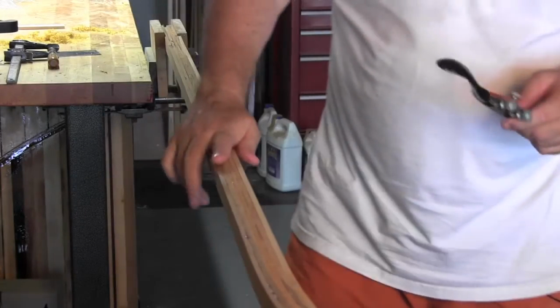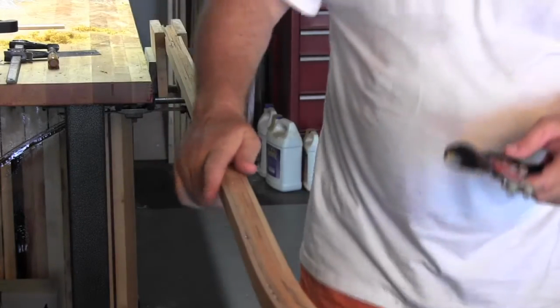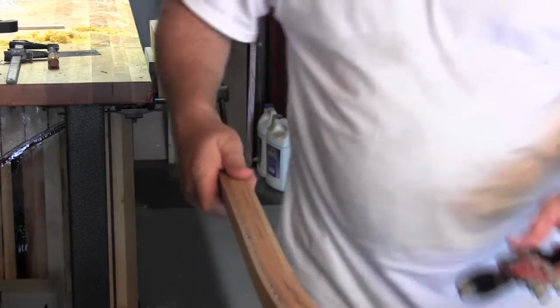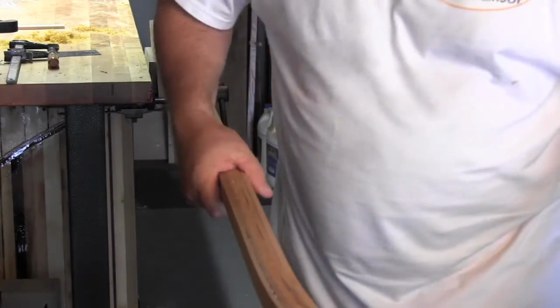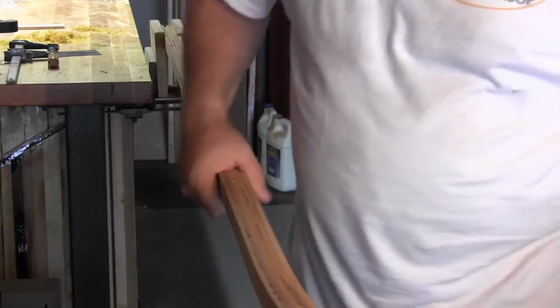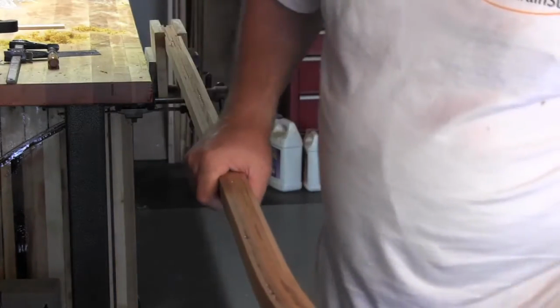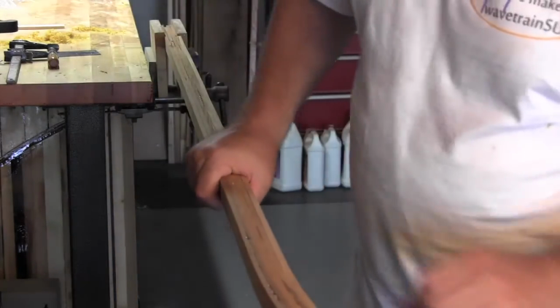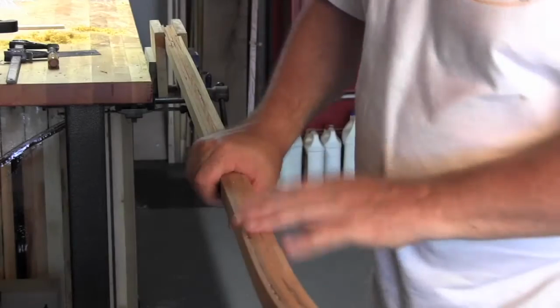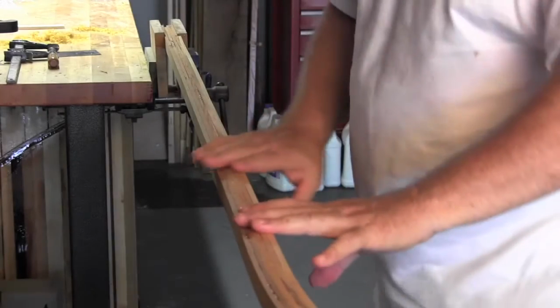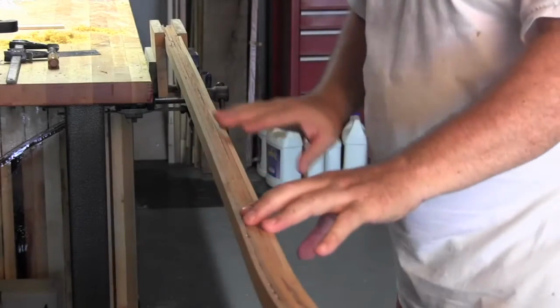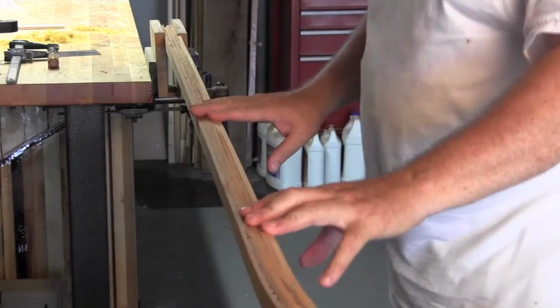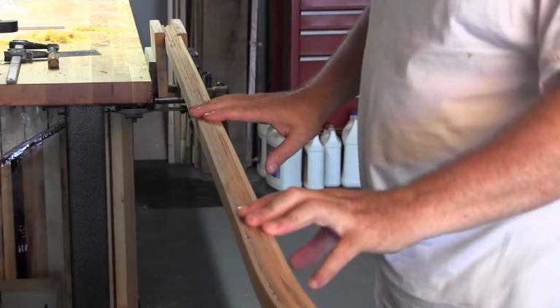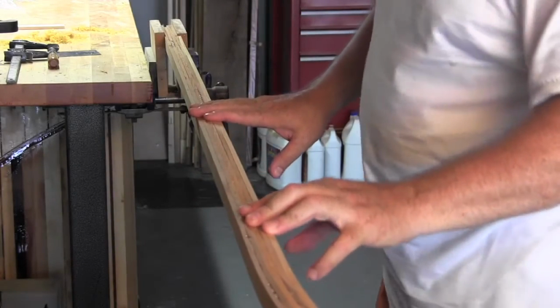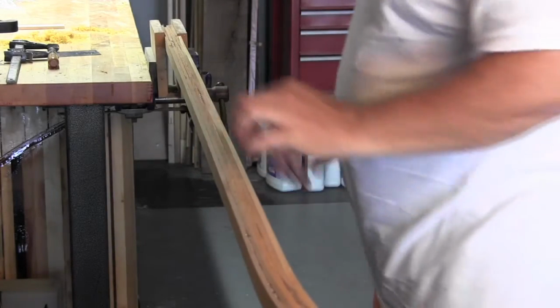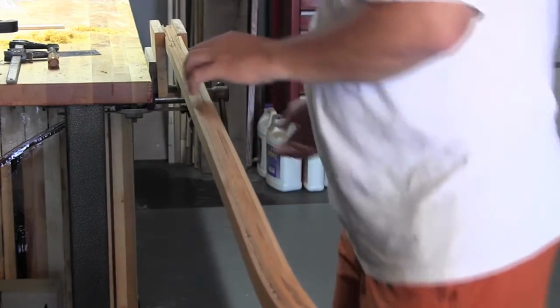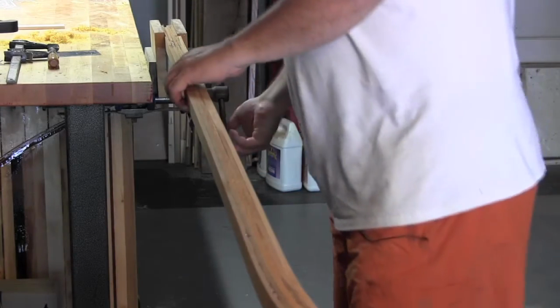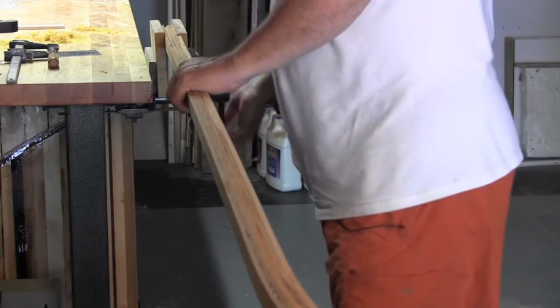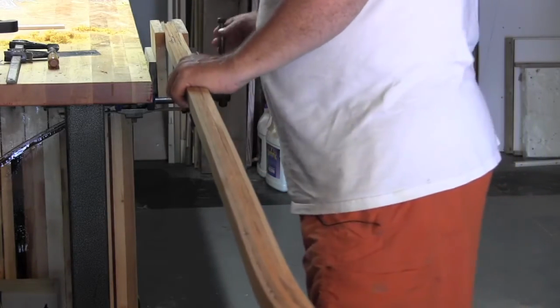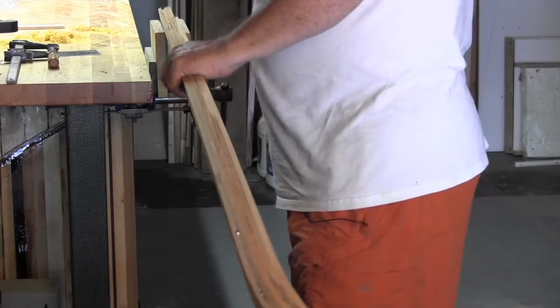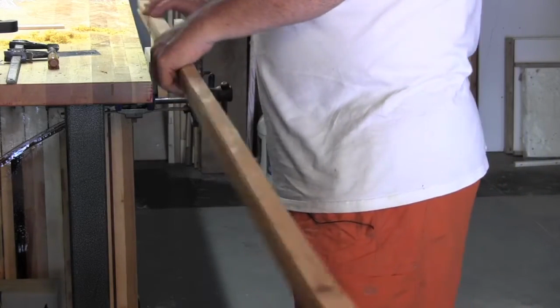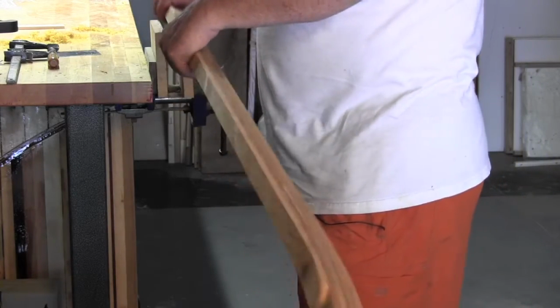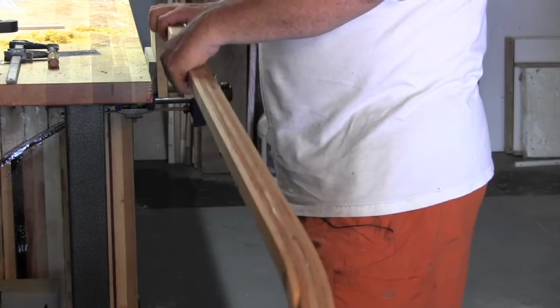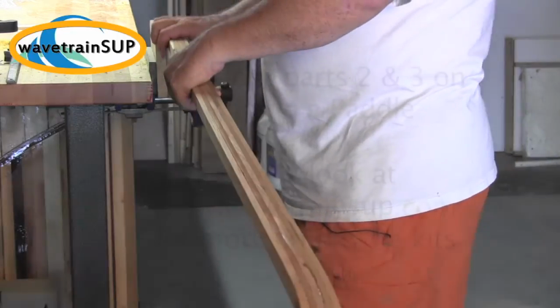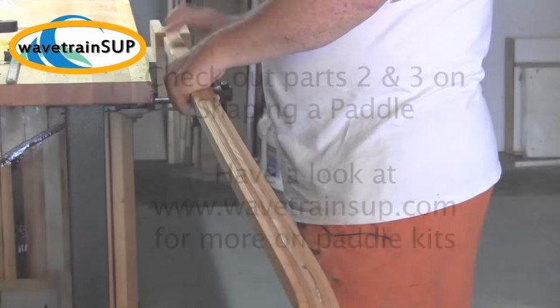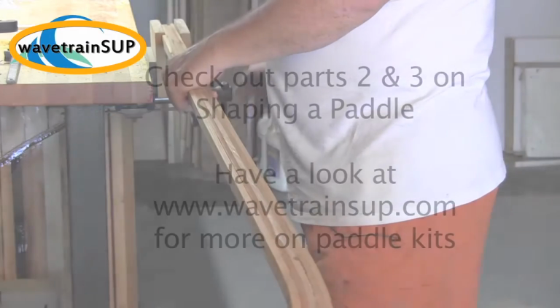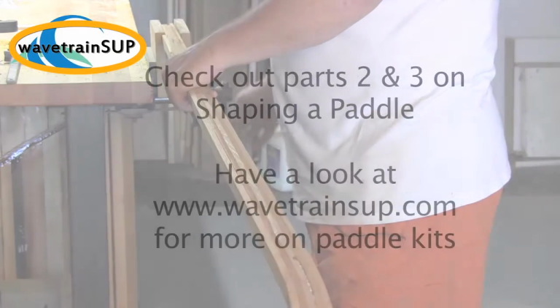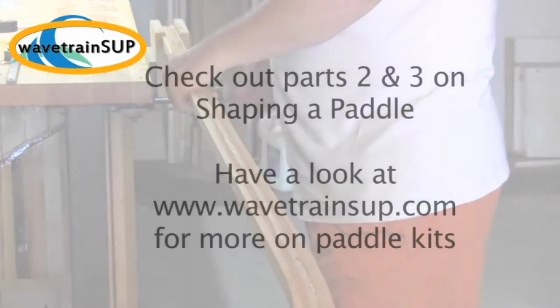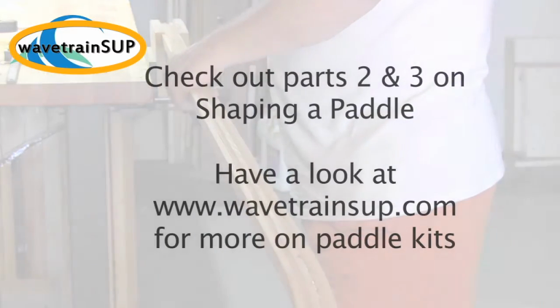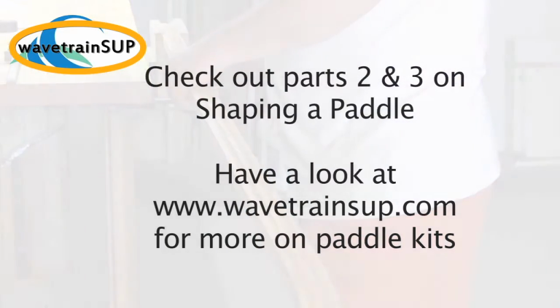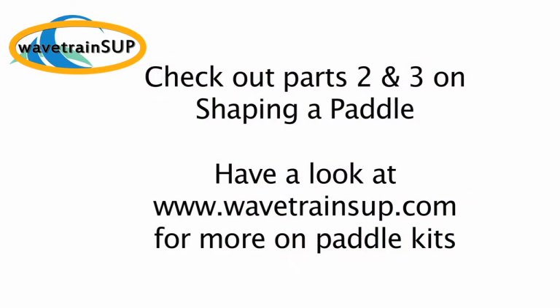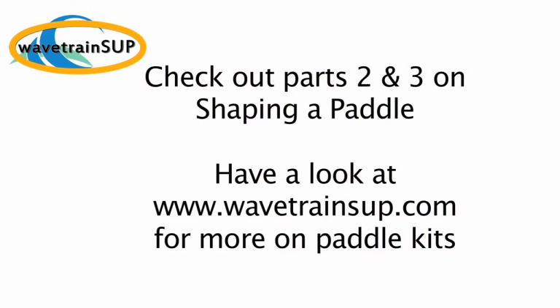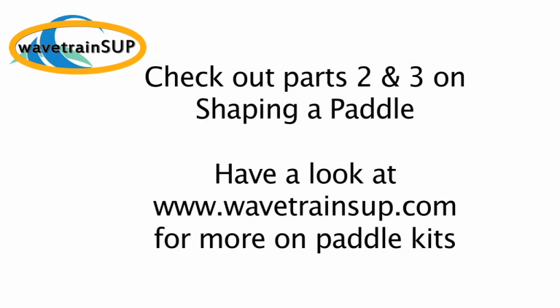Alright. I probably did a little more on this side than on the first side. But let's flip it back over and switch tools — we'll go to a block plane.